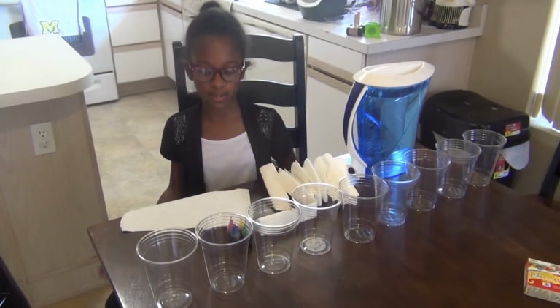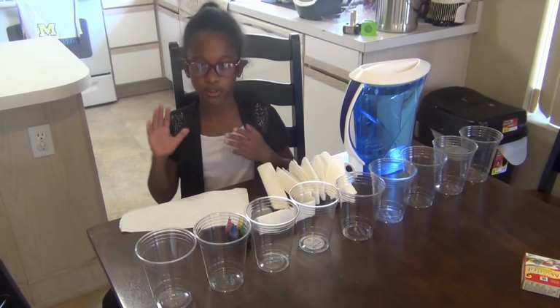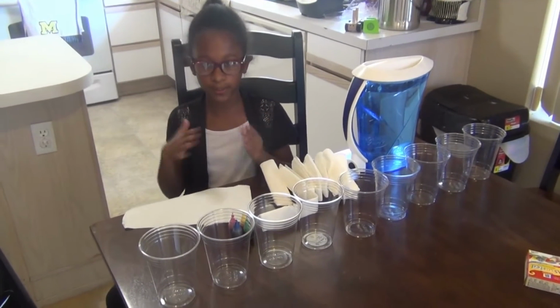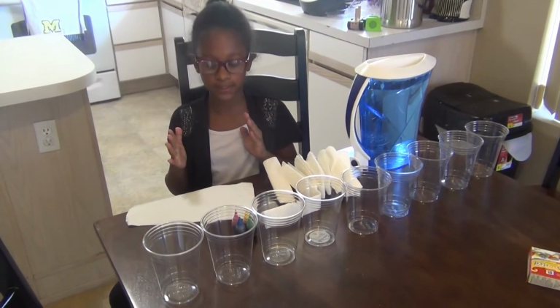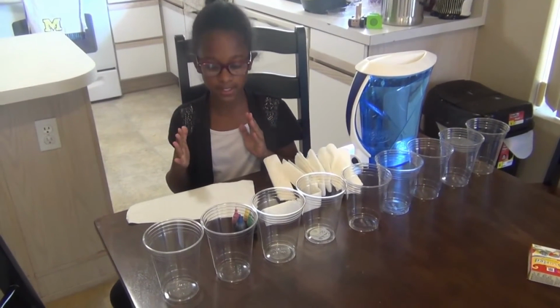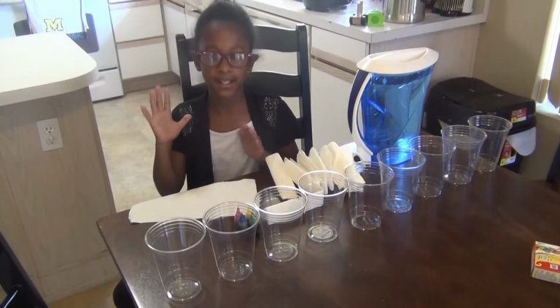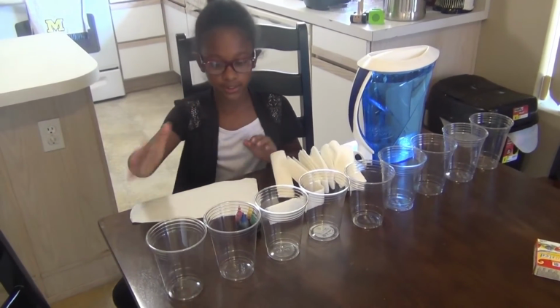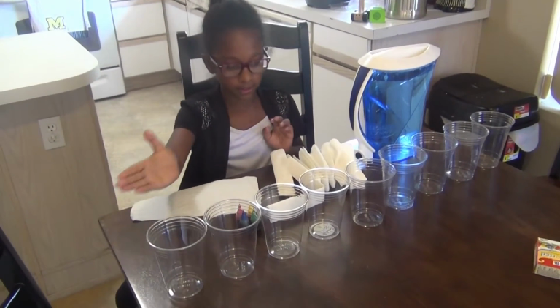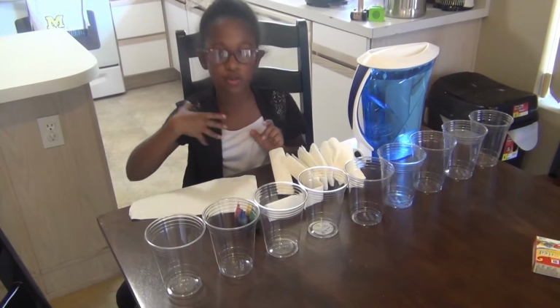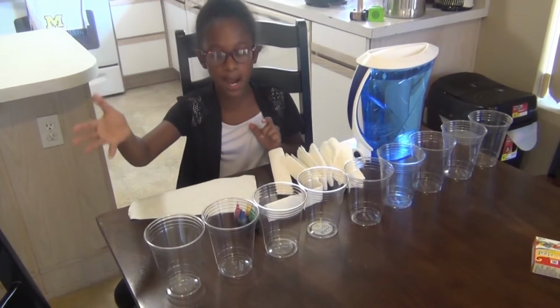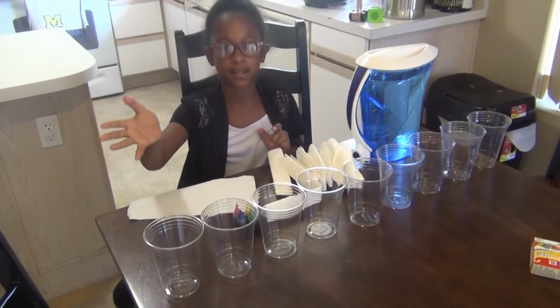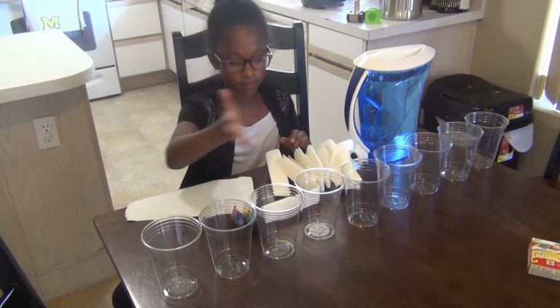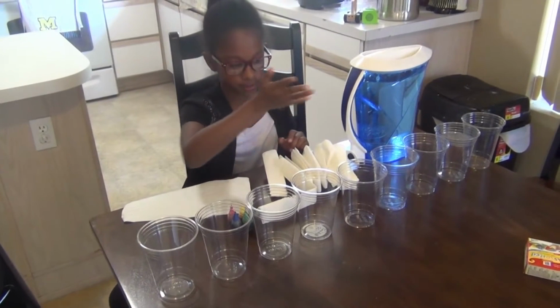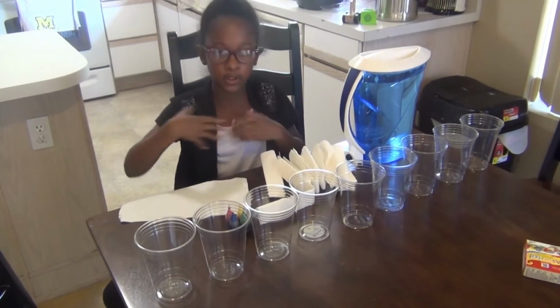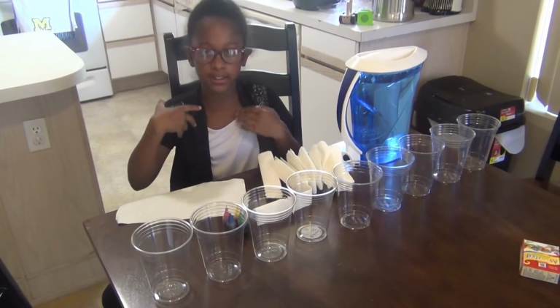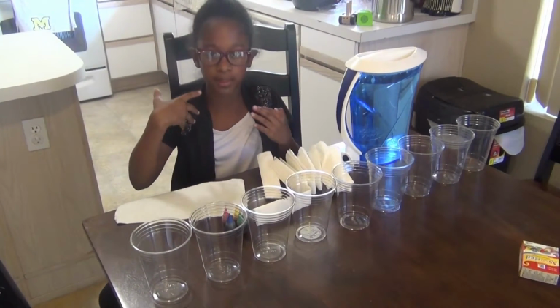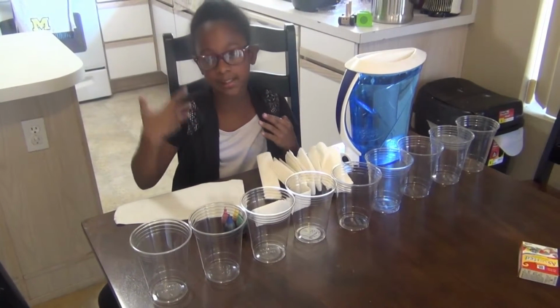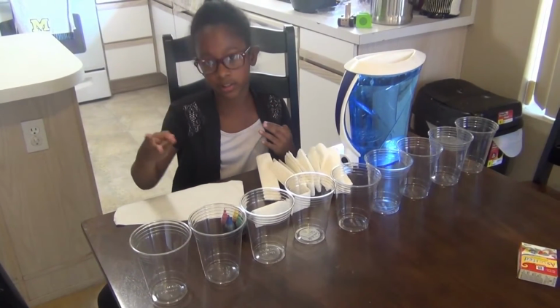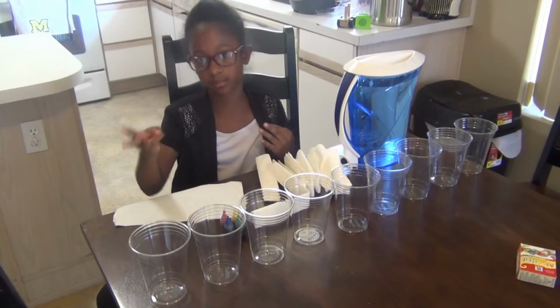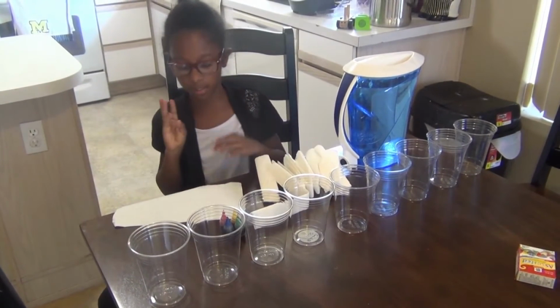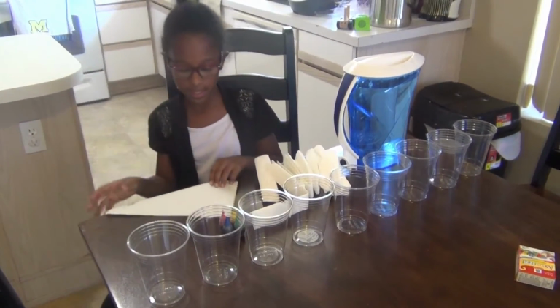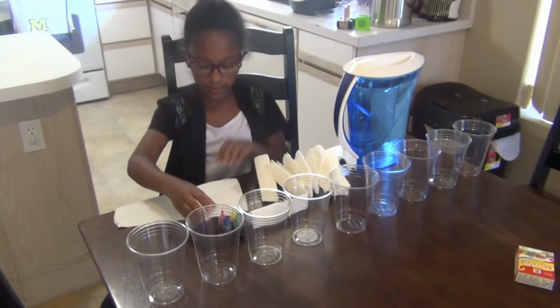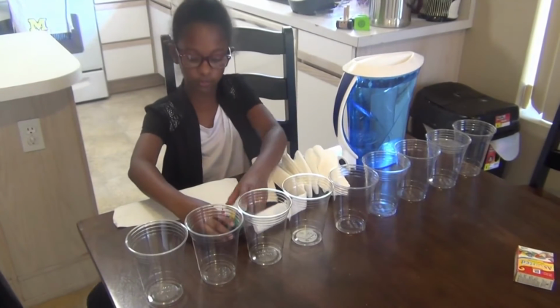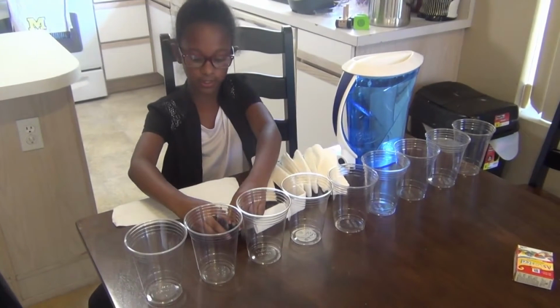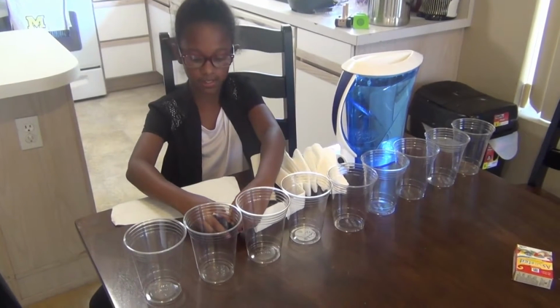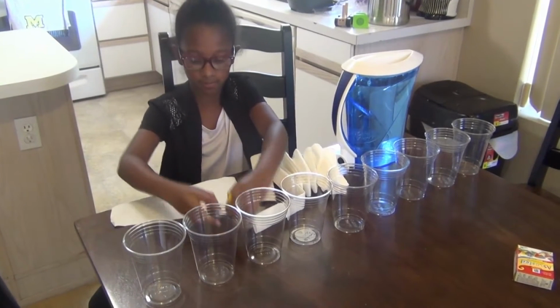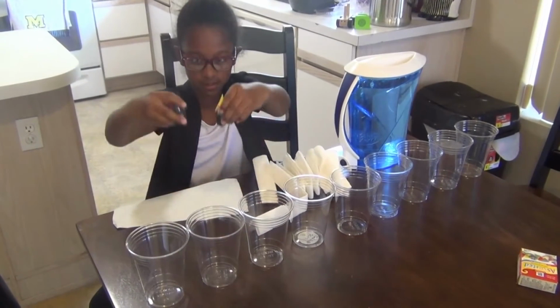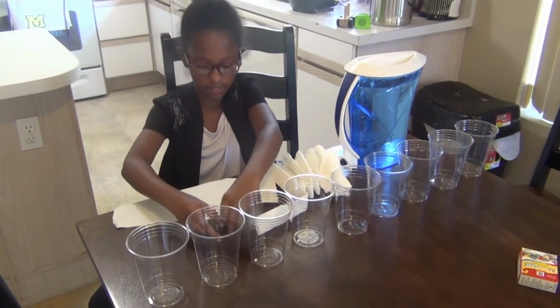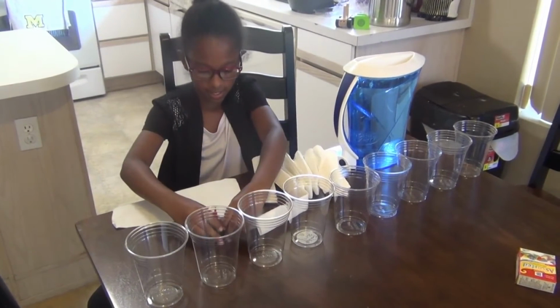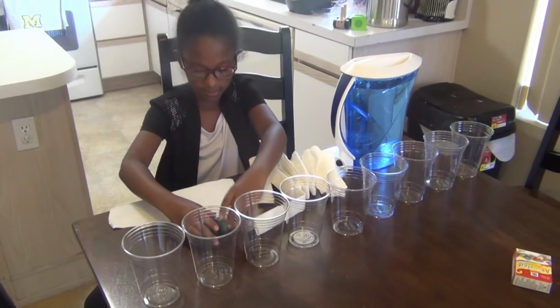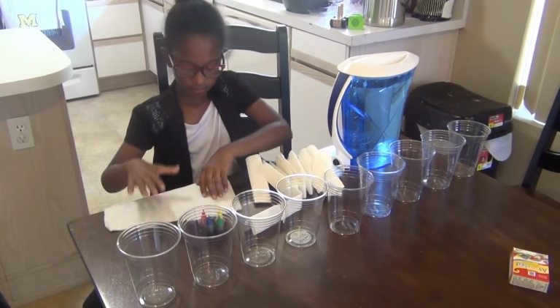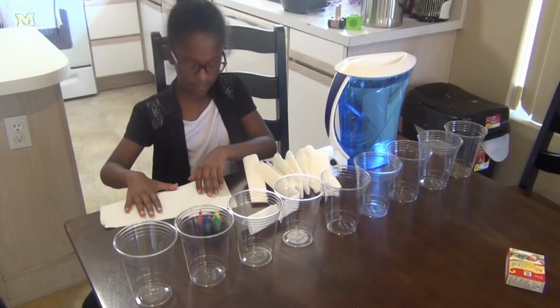Today we're going to be doing a really cool experiment. You need nine clear plastic cups, but you're going to need at least three clear plastic cups. You need some food coloring and some paper towels.